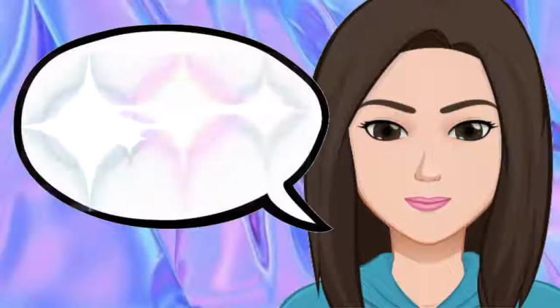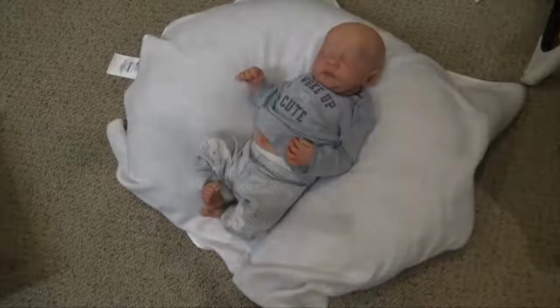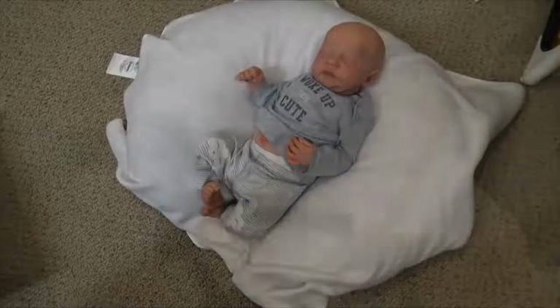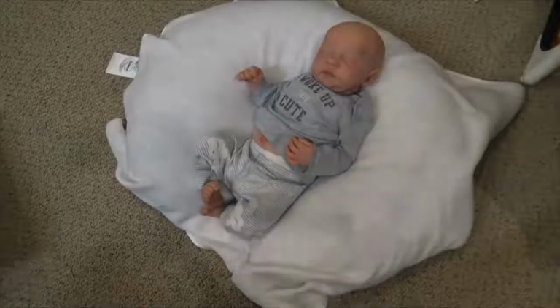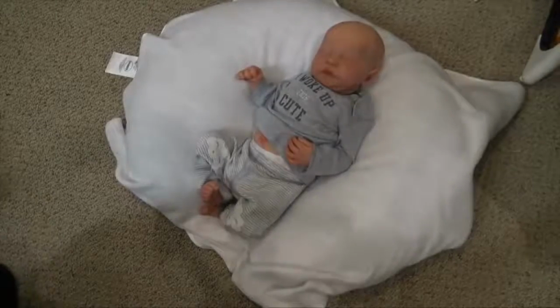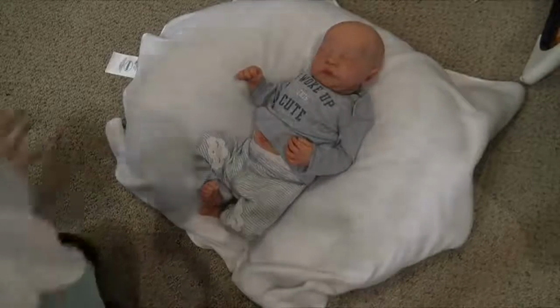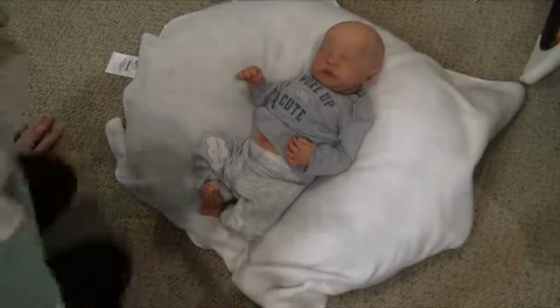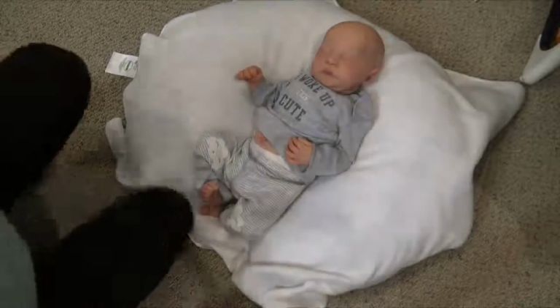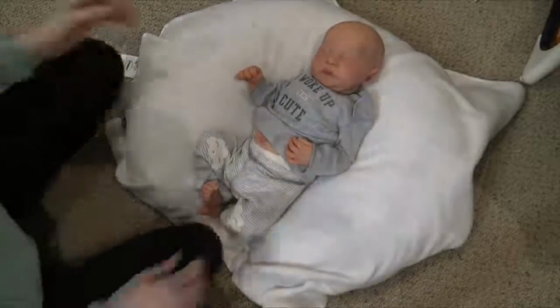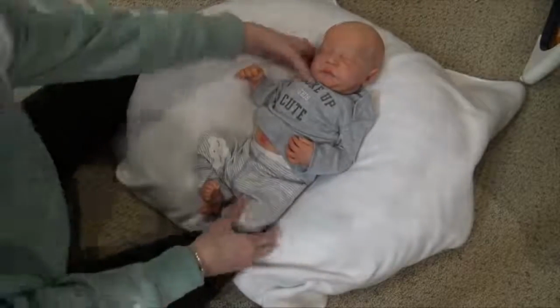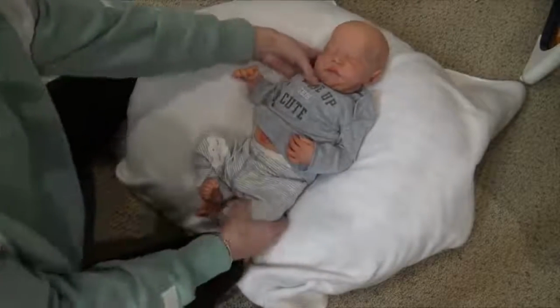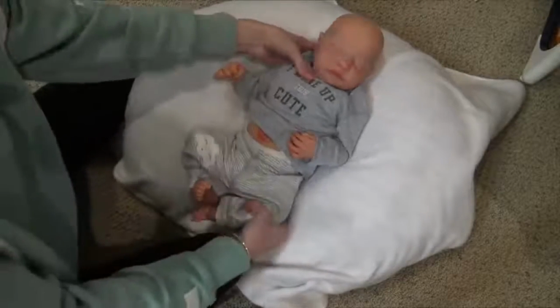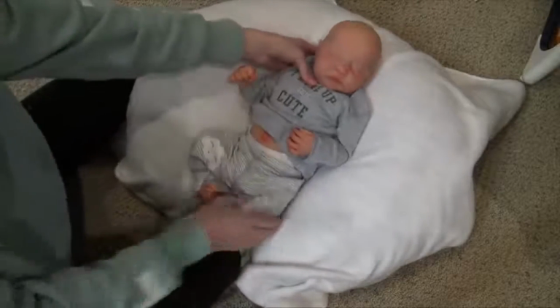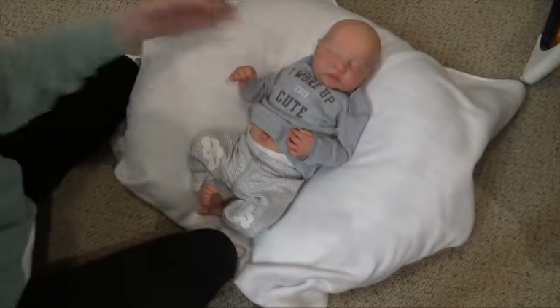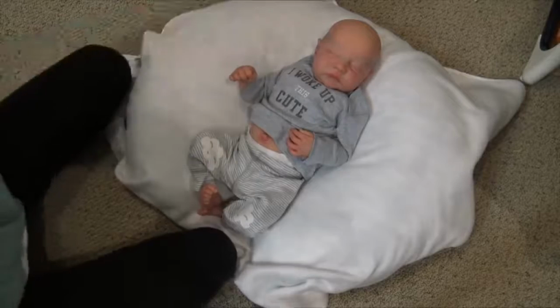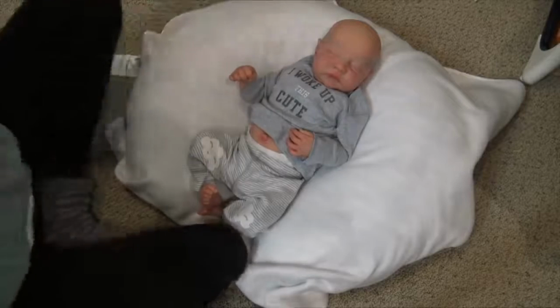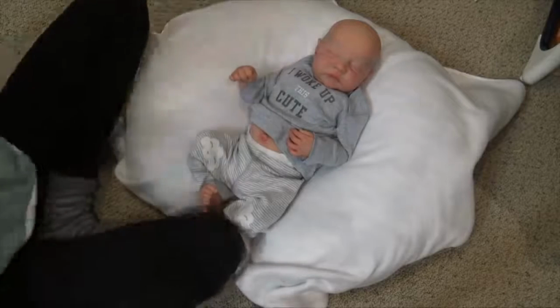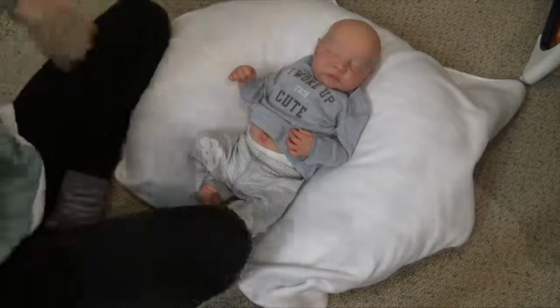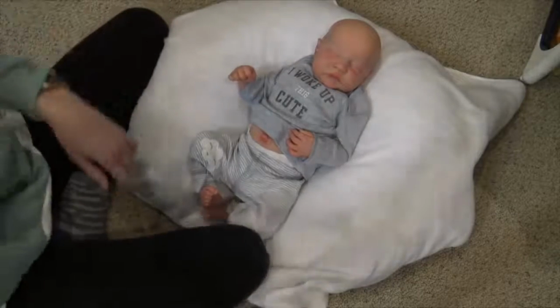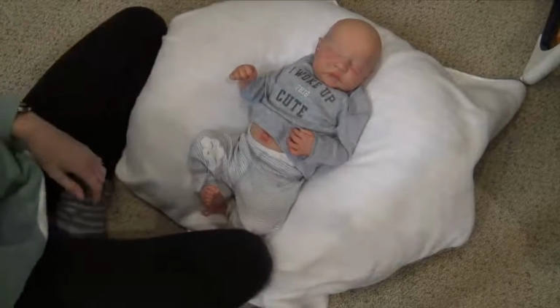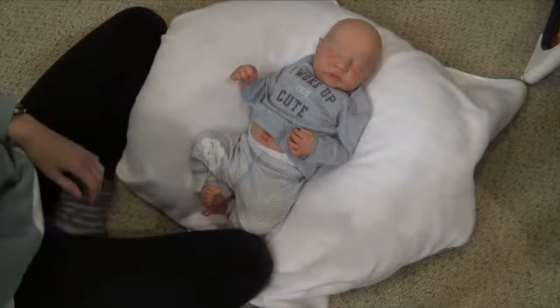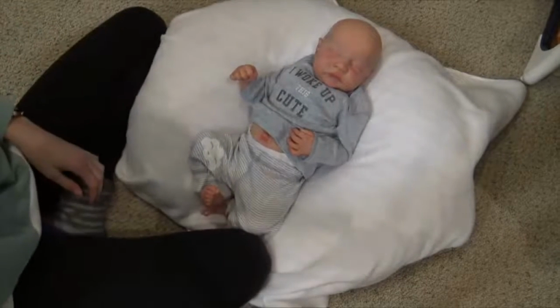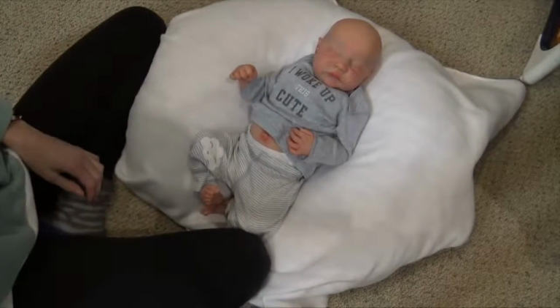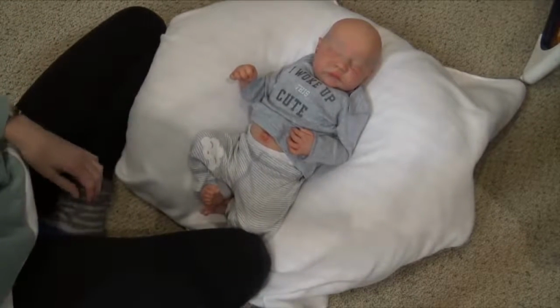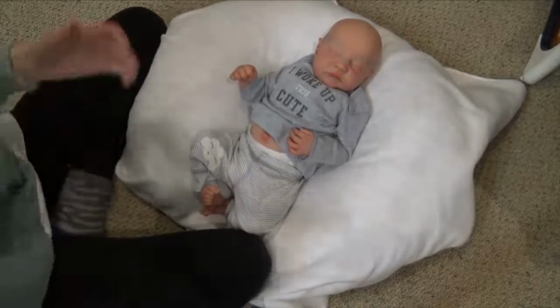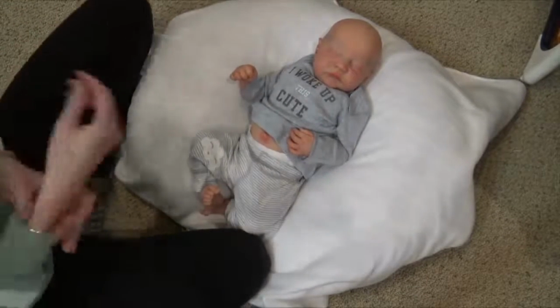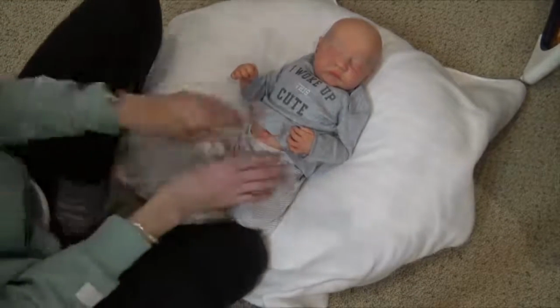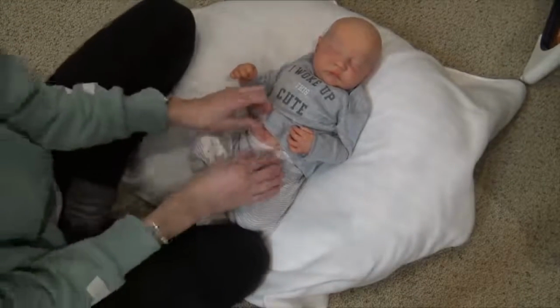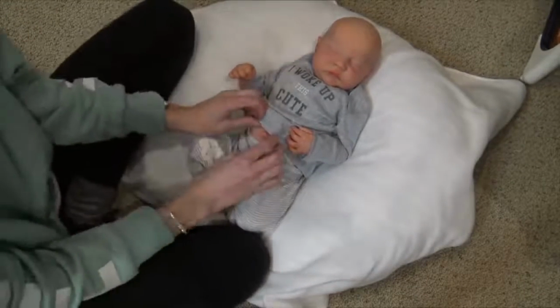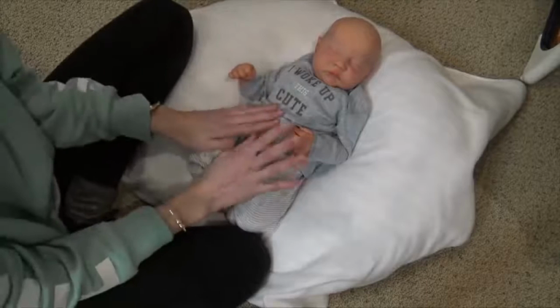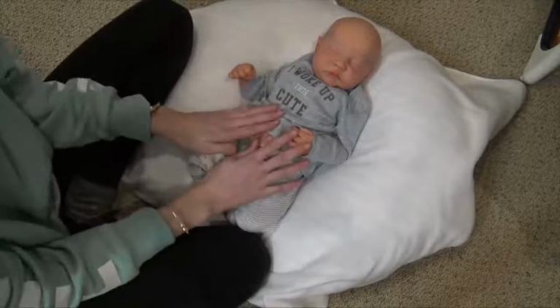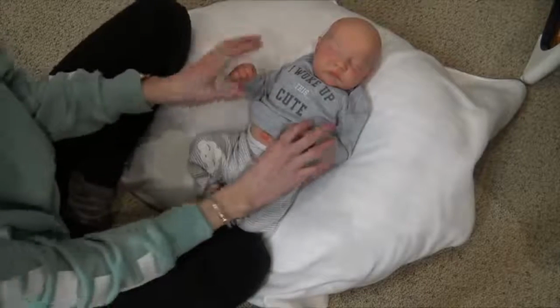Hey guys! Welcome back to my channel. So today we are back with baby Cohen. I unboxed him a few days ago — like his box opening. So he came for some touch-ups.